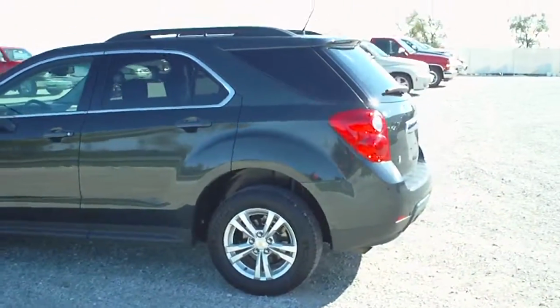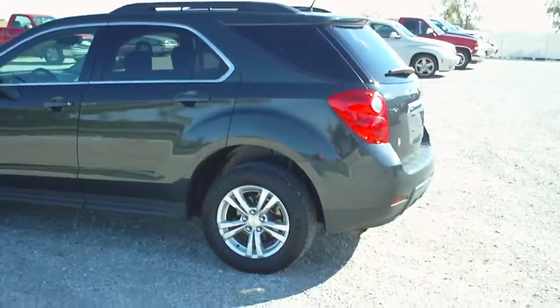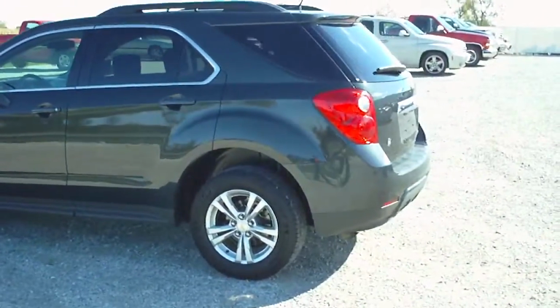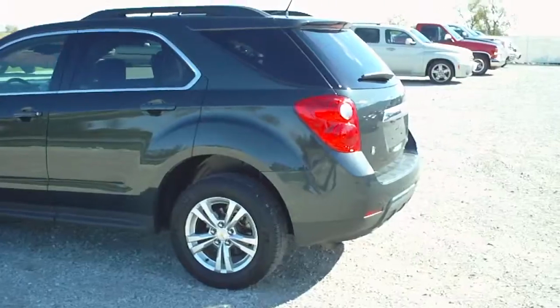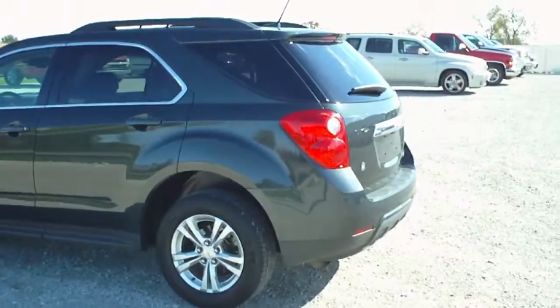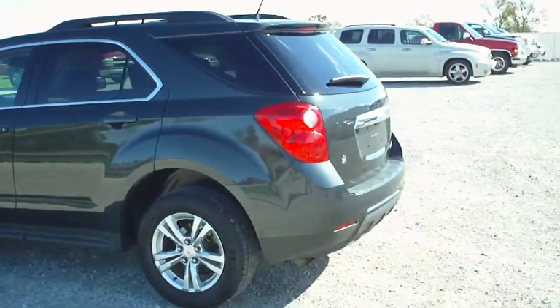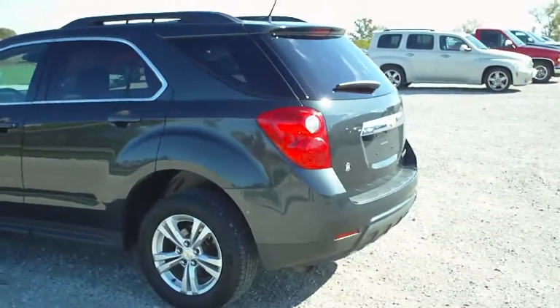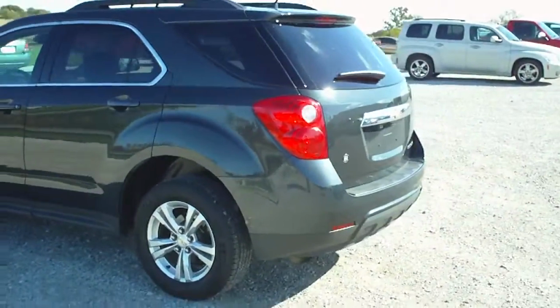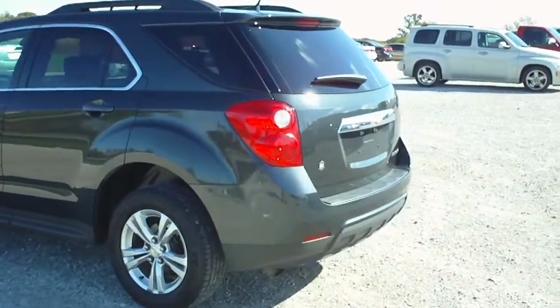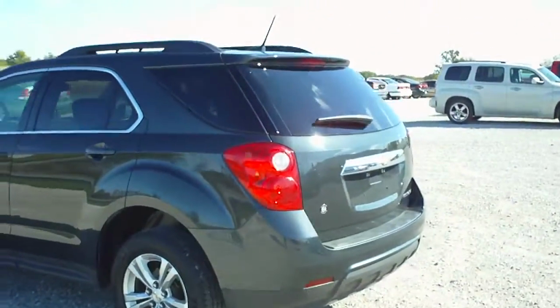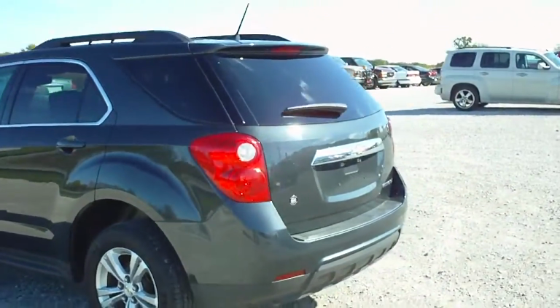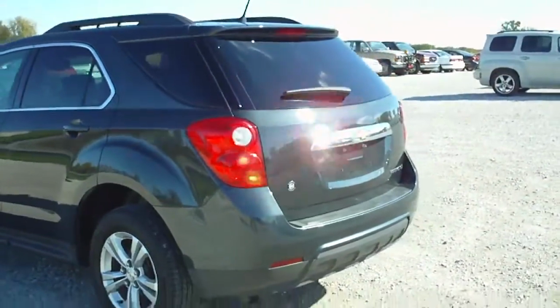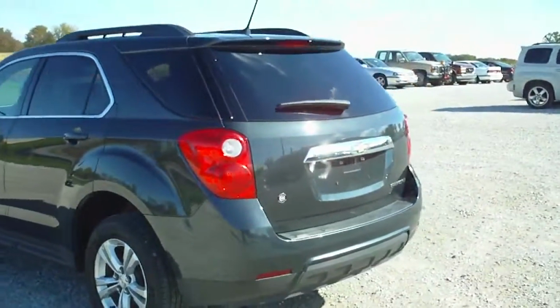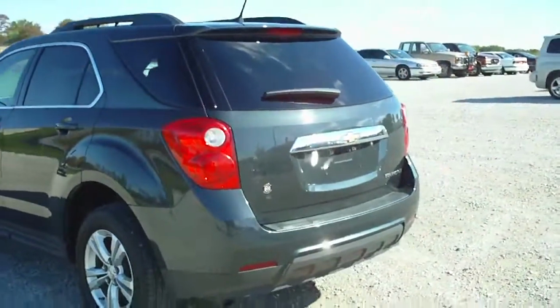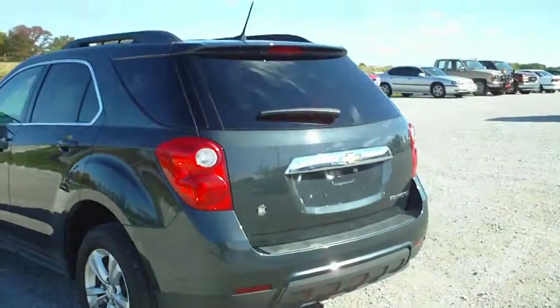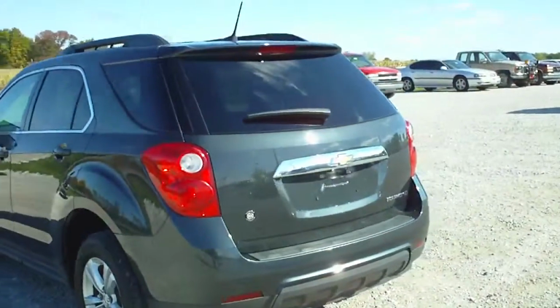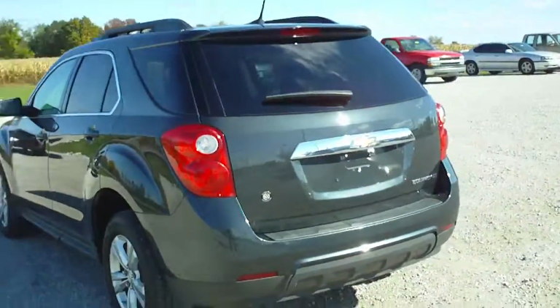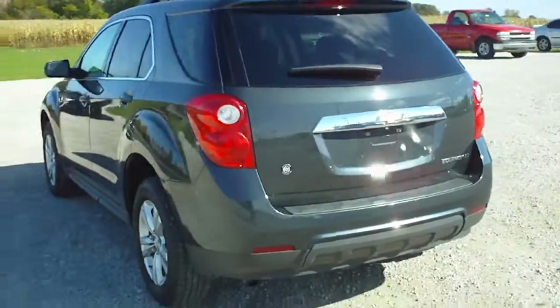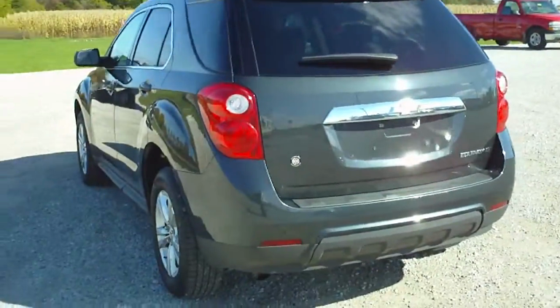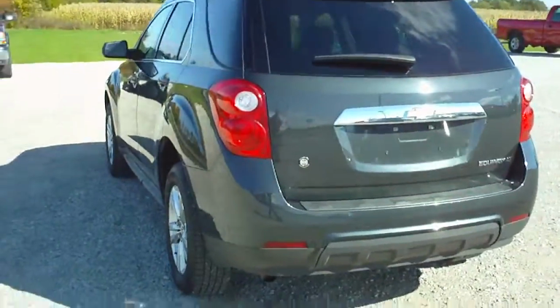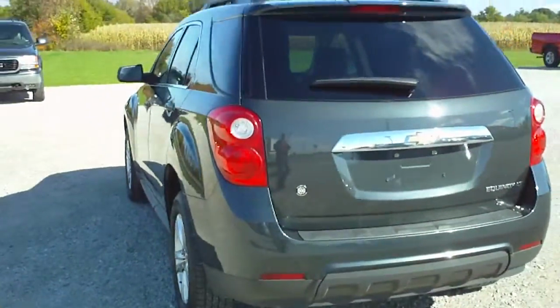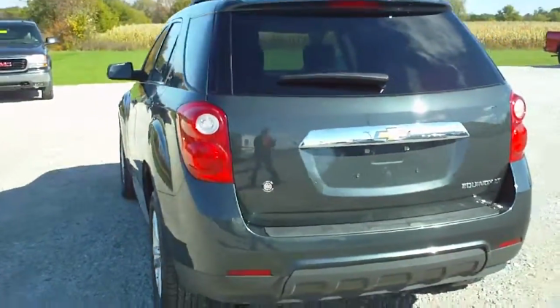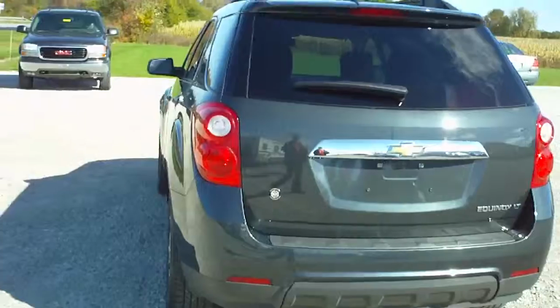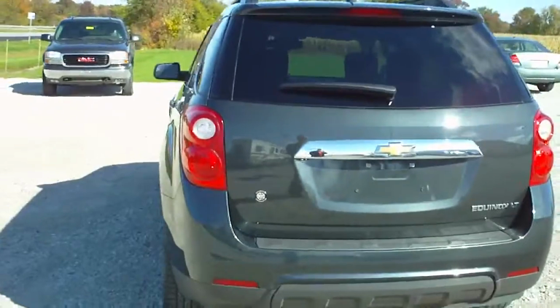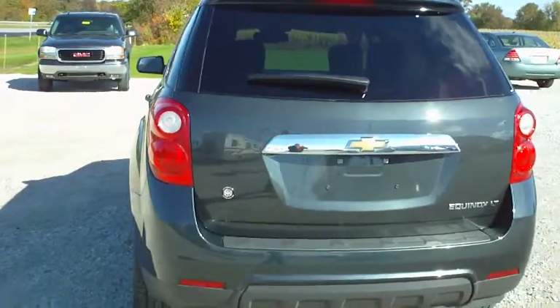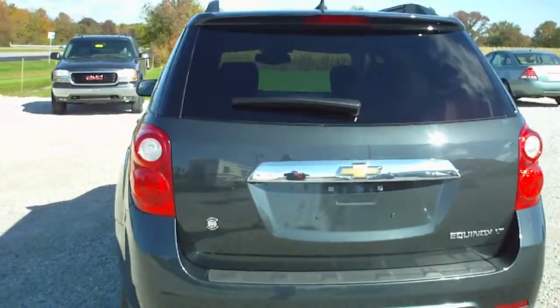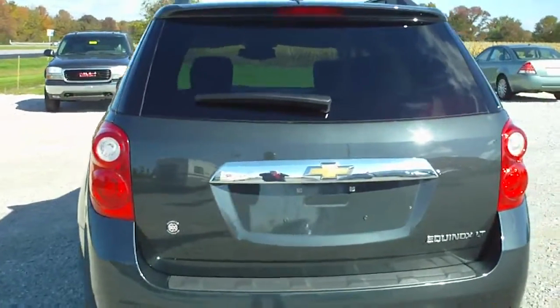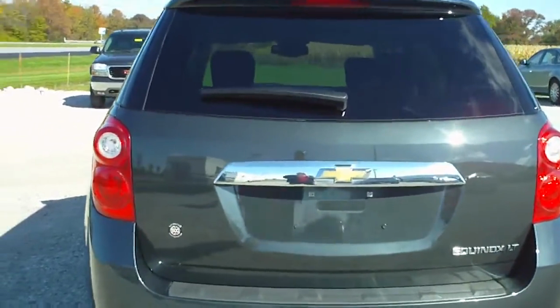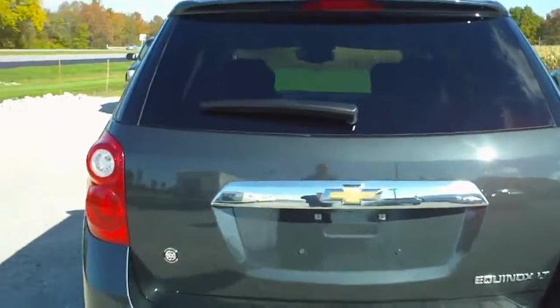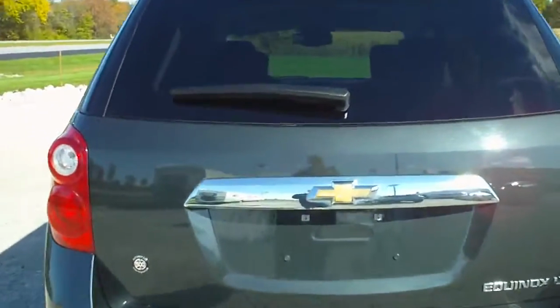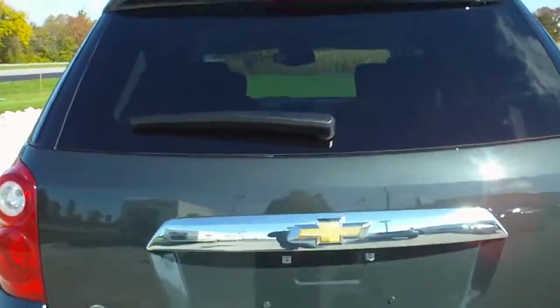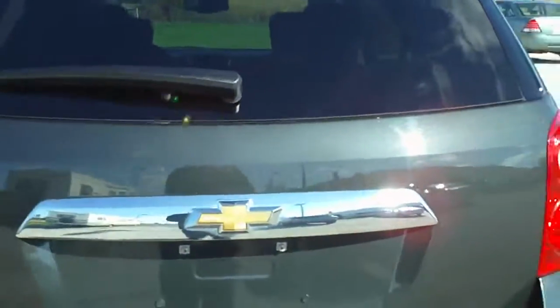This is a 2013 Chevrolet Equinox, stock number 2521A. This is a 2LT in ashen gray metallic.